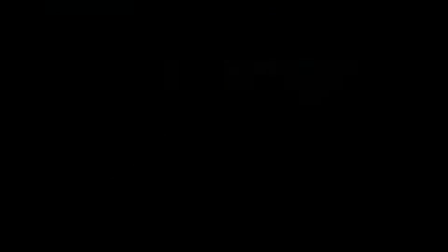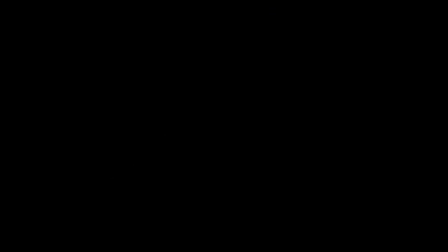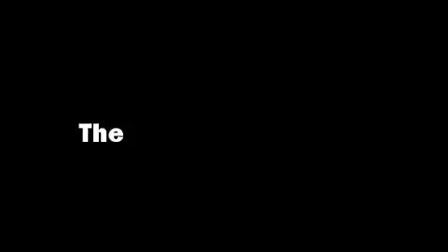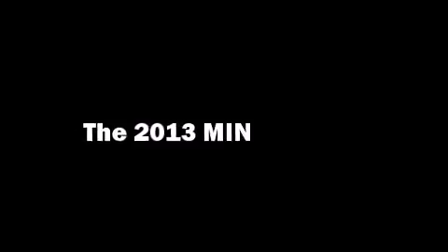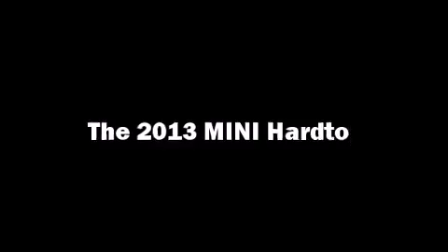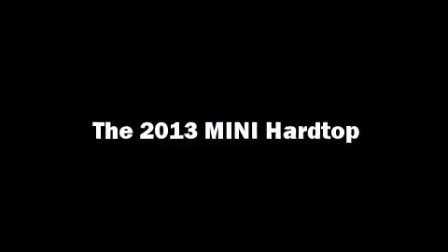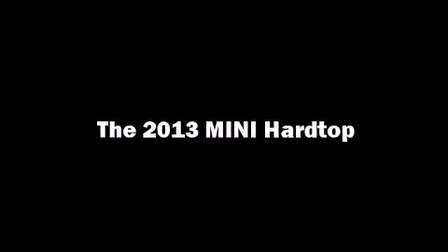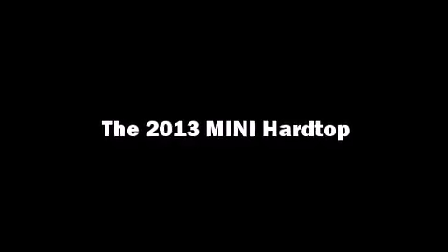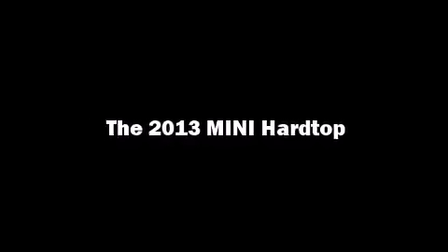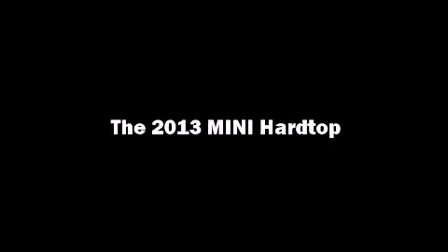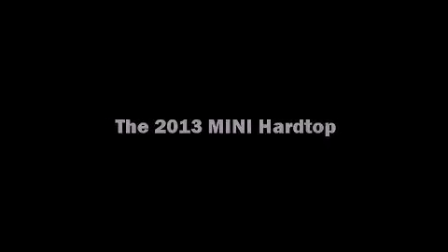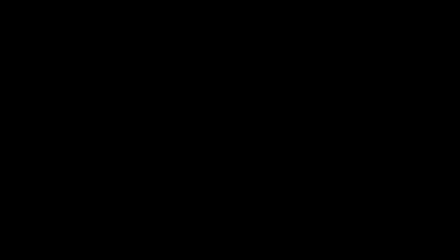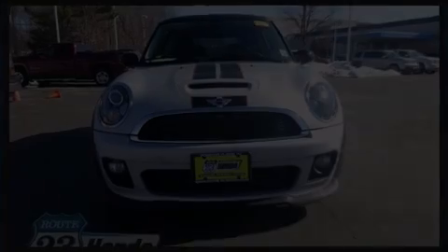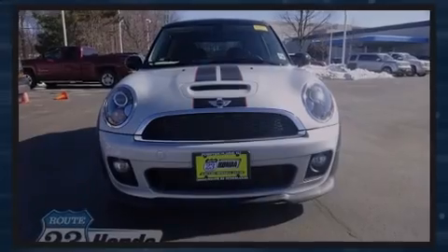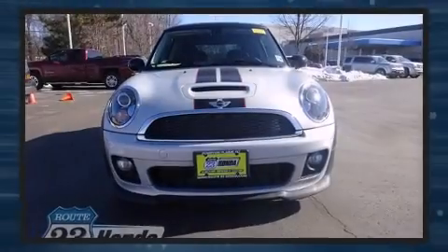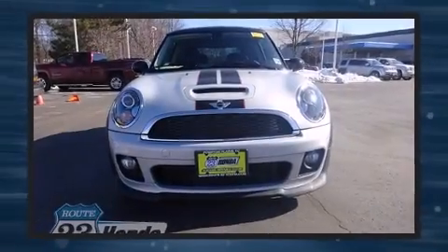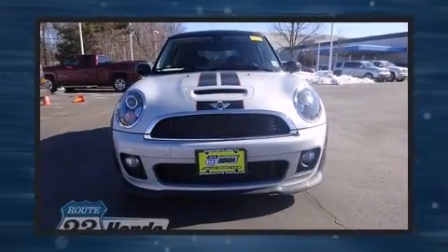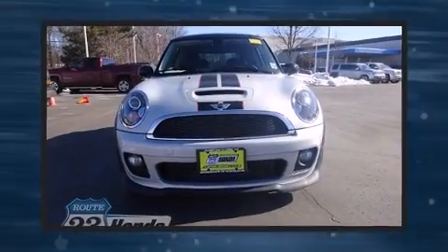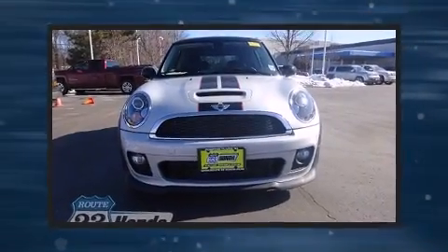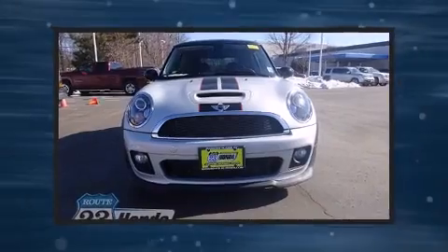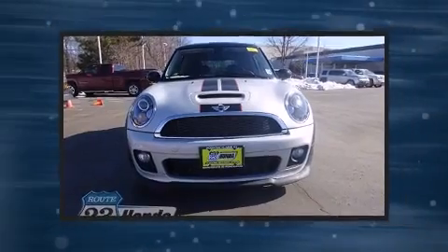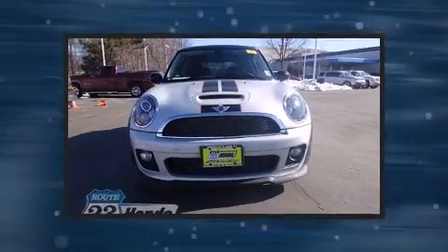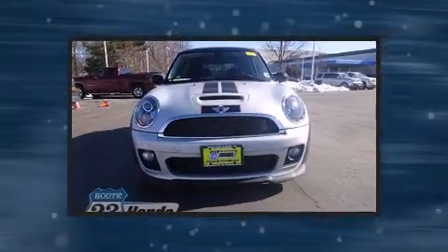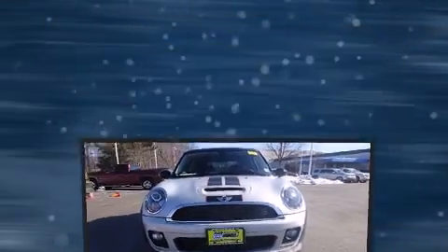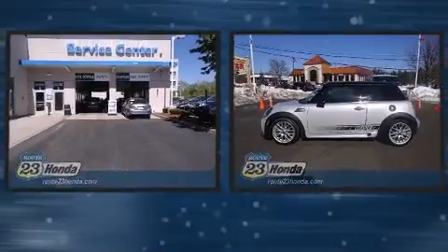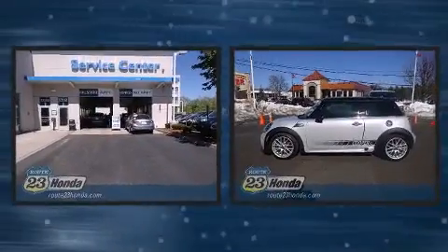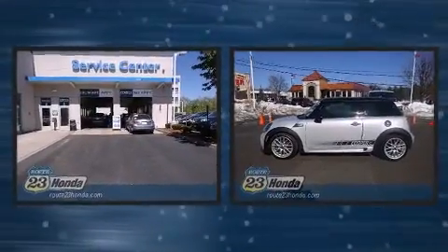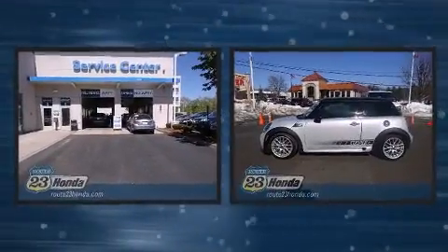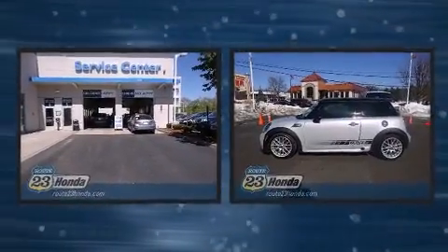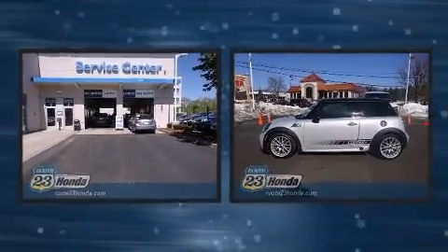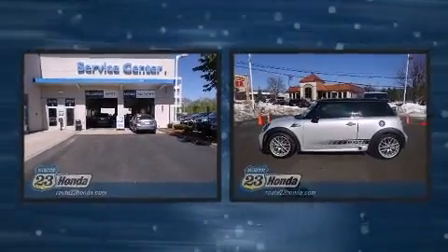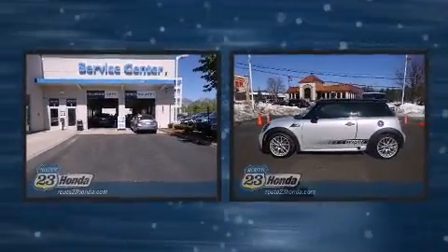Treat yourself to a test drive in the 2013 Mini Hardtop. This two-door, four-passenger hatchback has not yet reached the 20,000 mile mark.